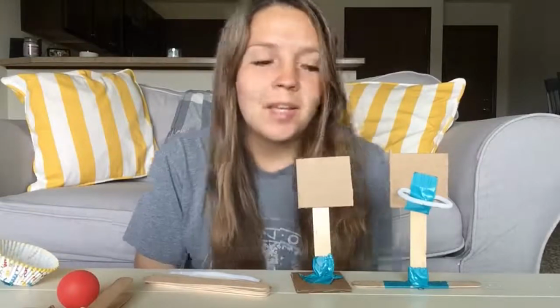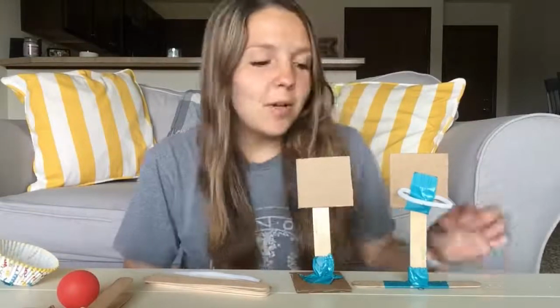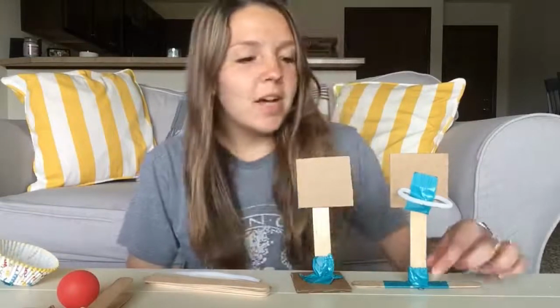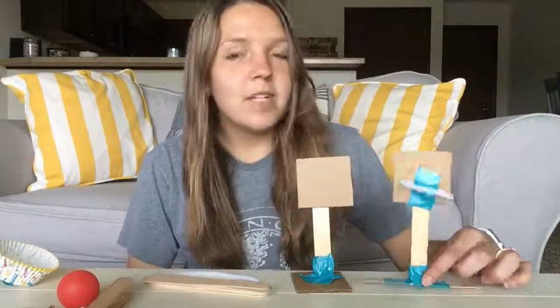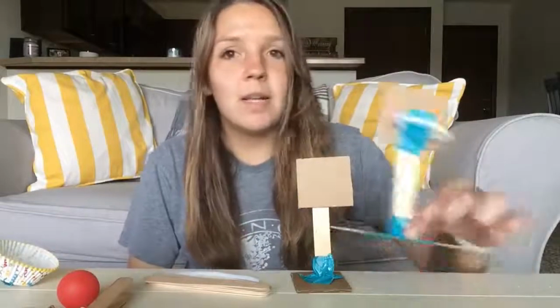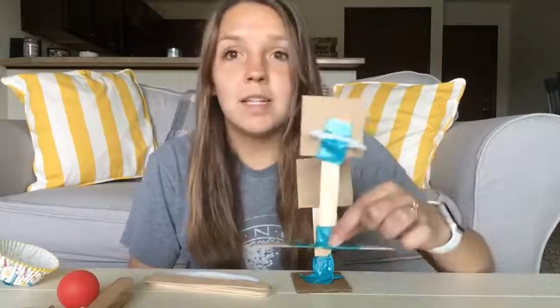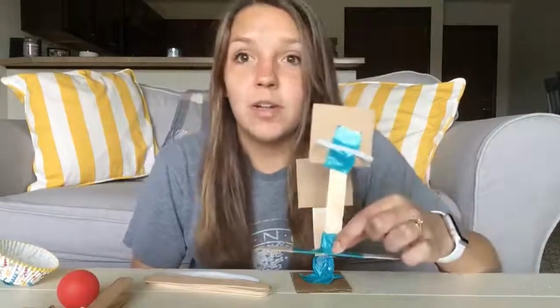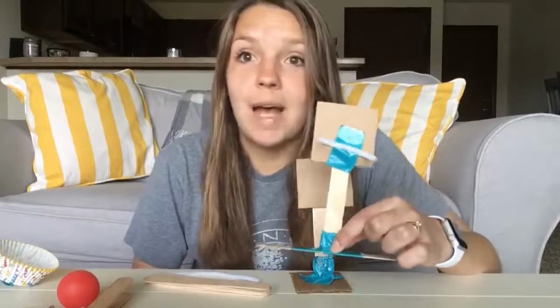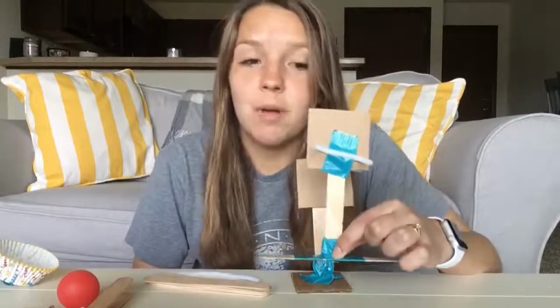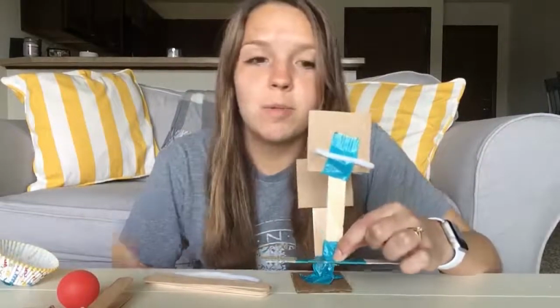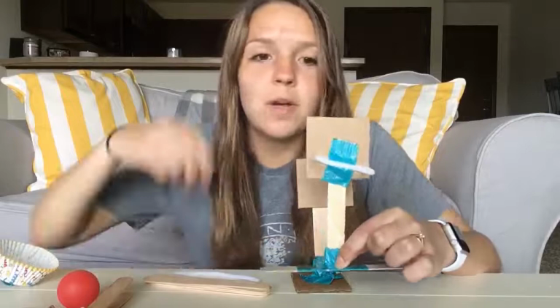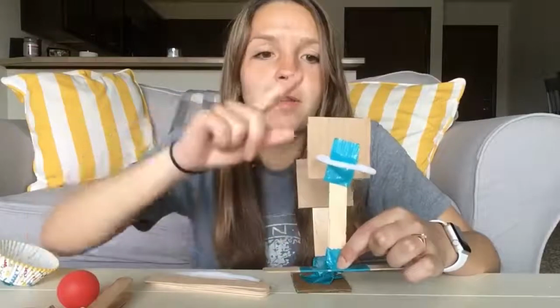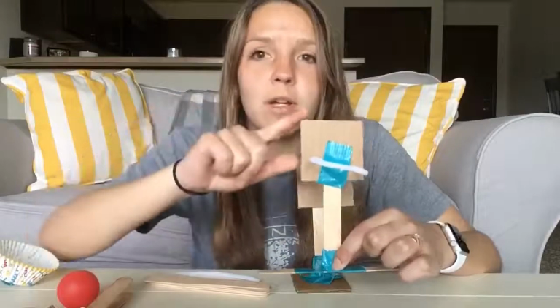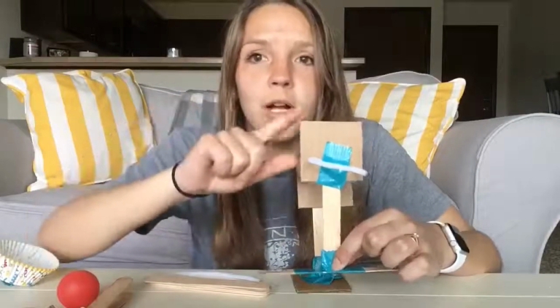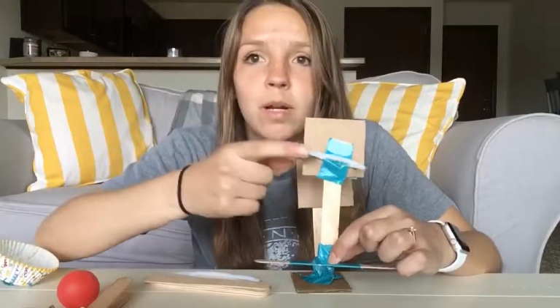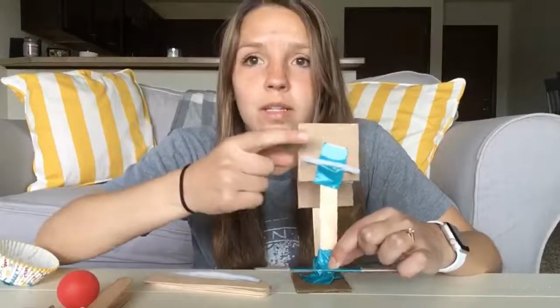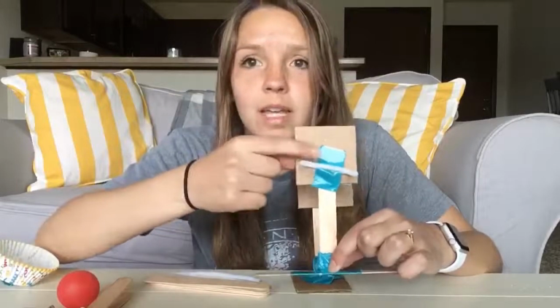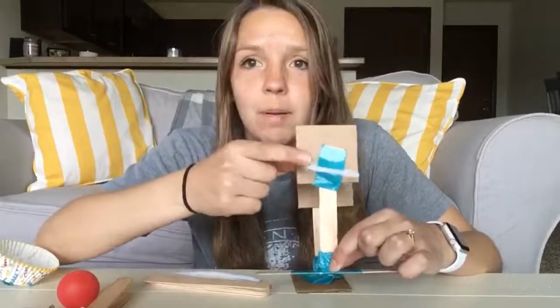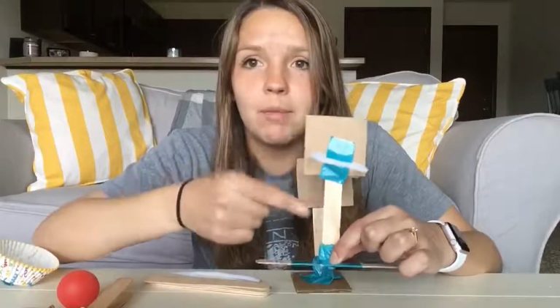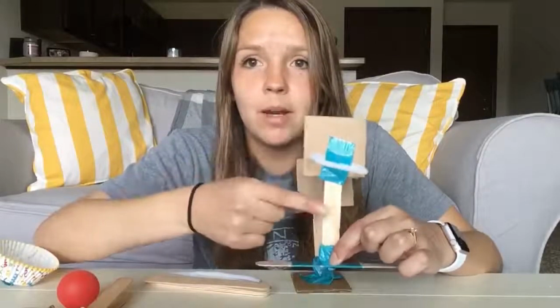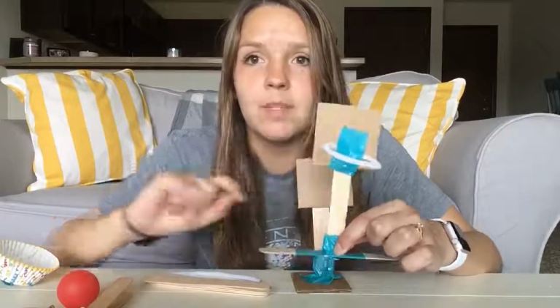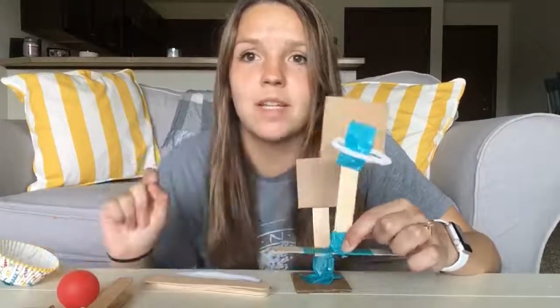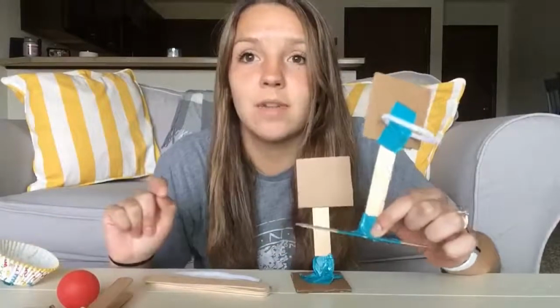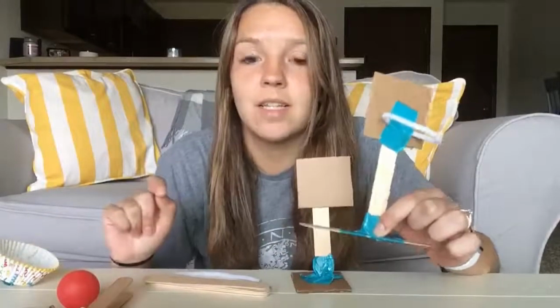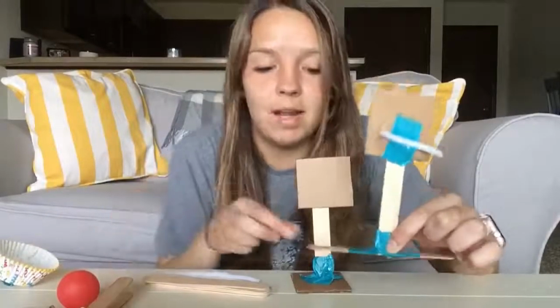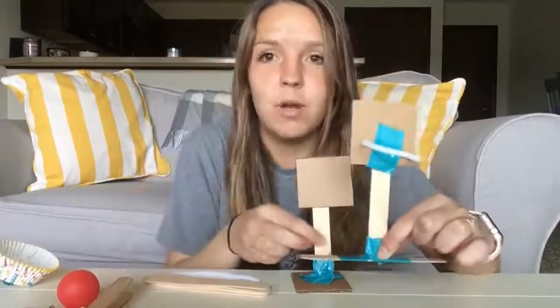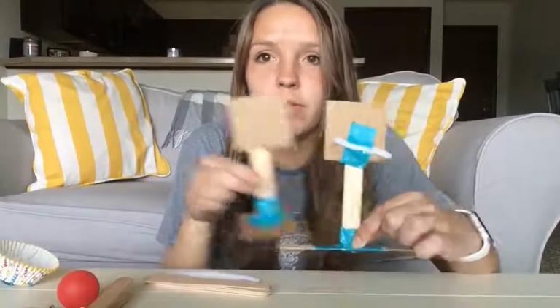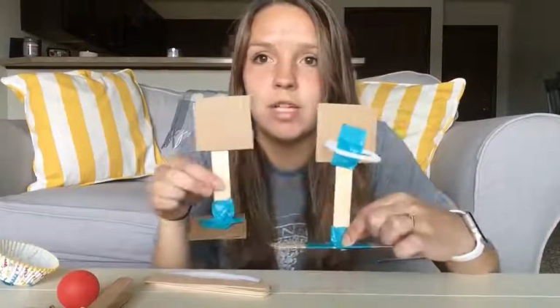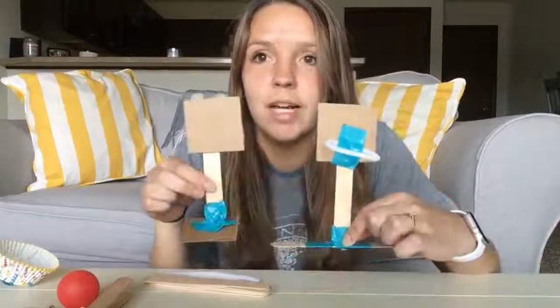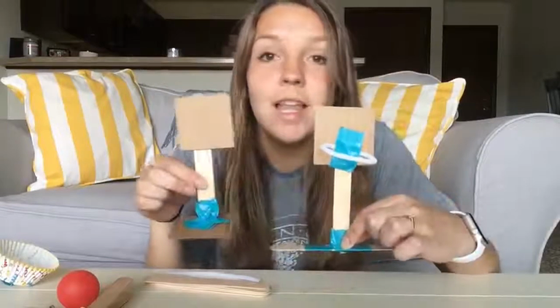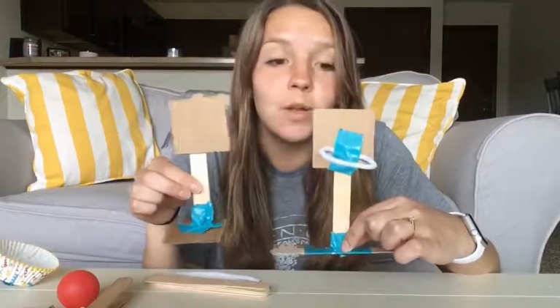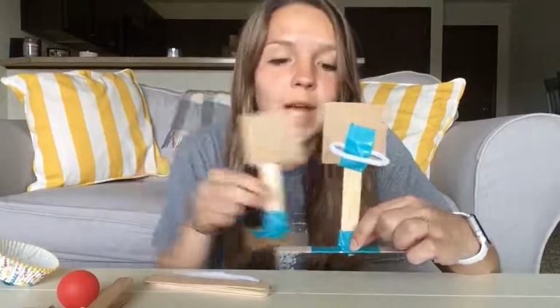So you can see our first step is to create a basketball hoop. You'll use your cardboard, duct tape, pipe cleaner, and popsicle sticks for this step, and I have two different versions here that you can look at.